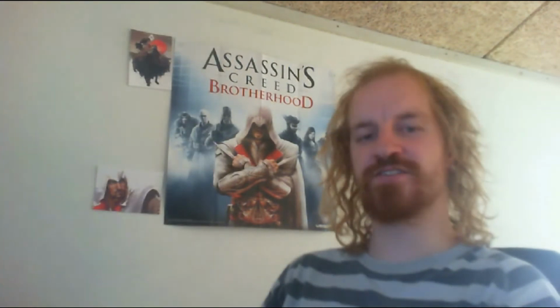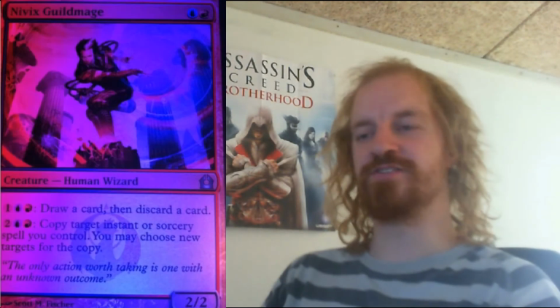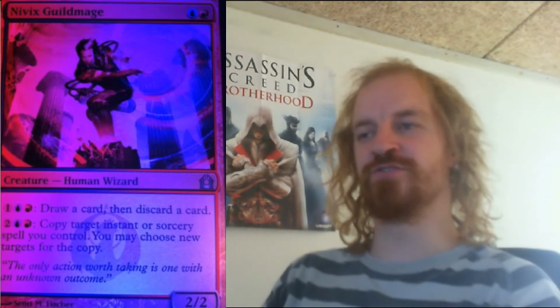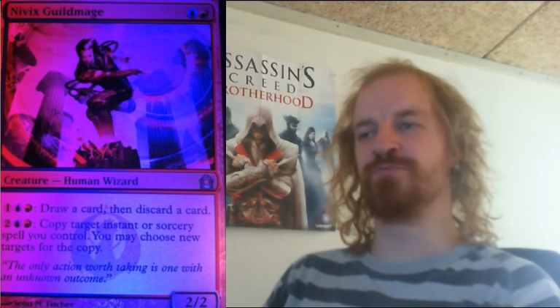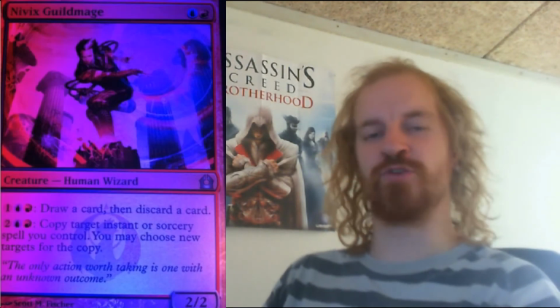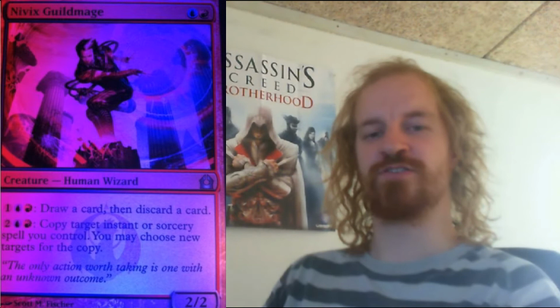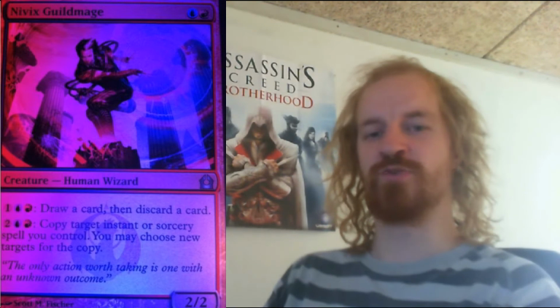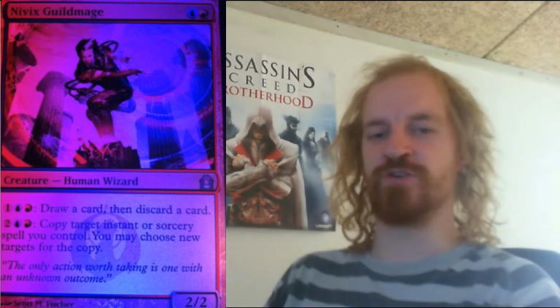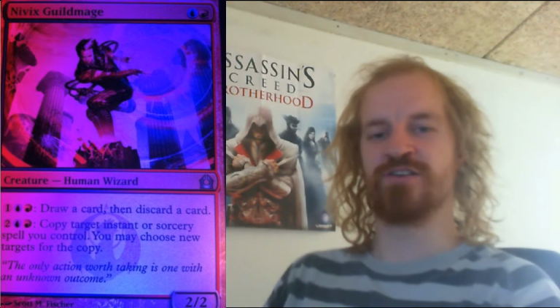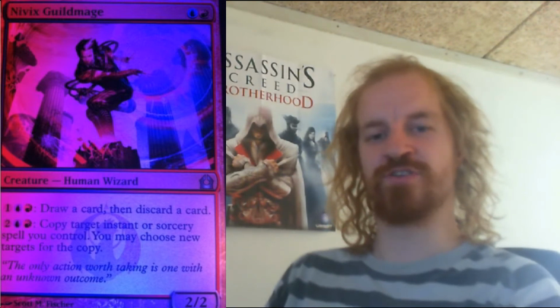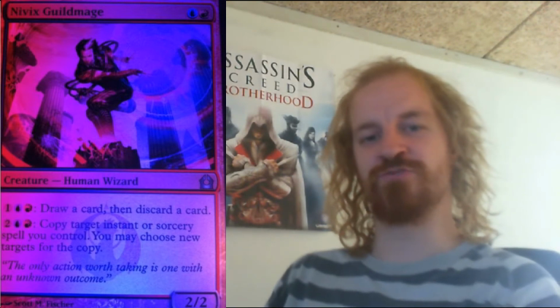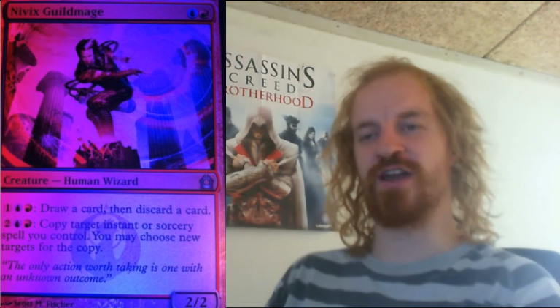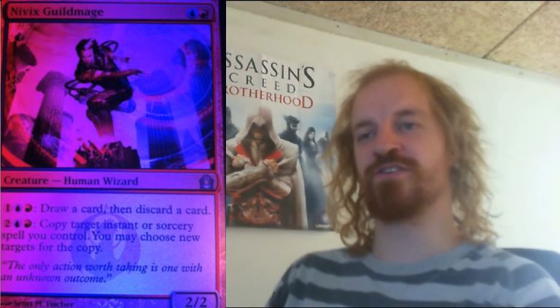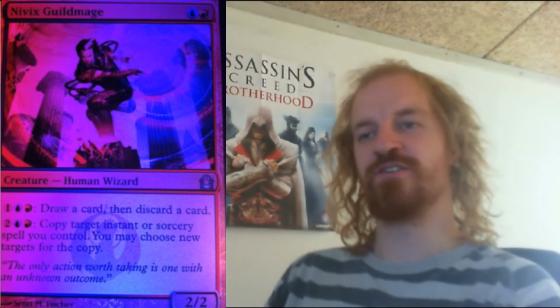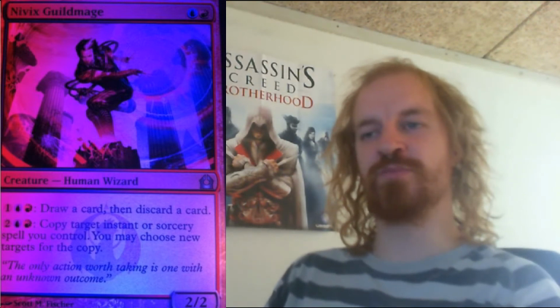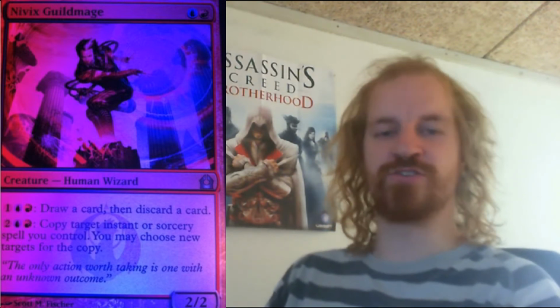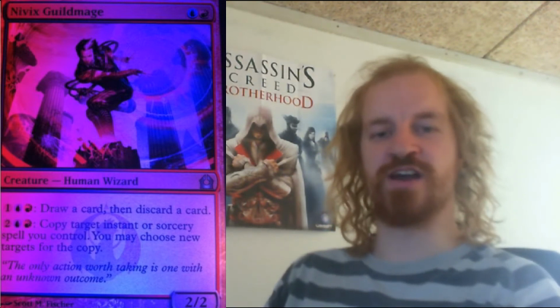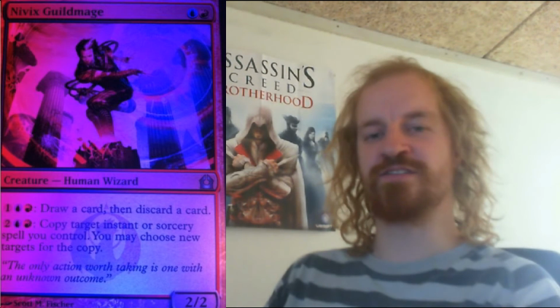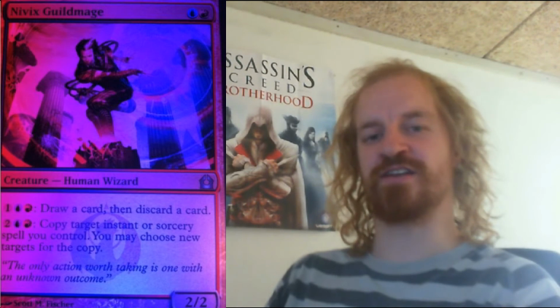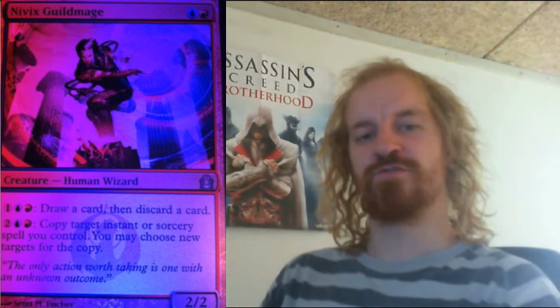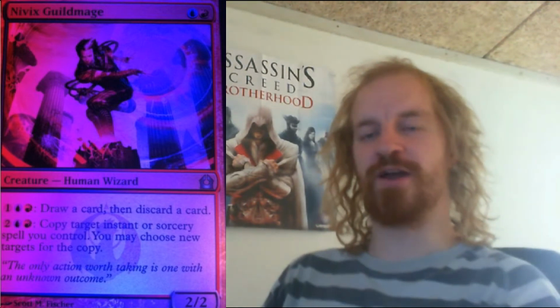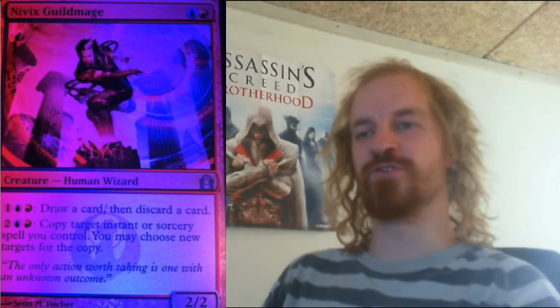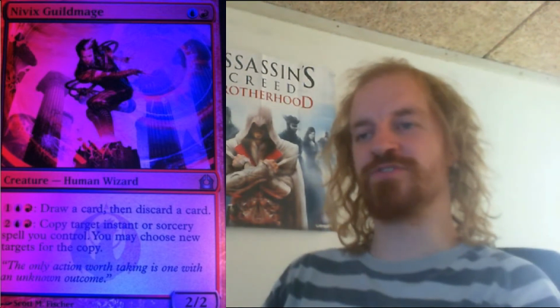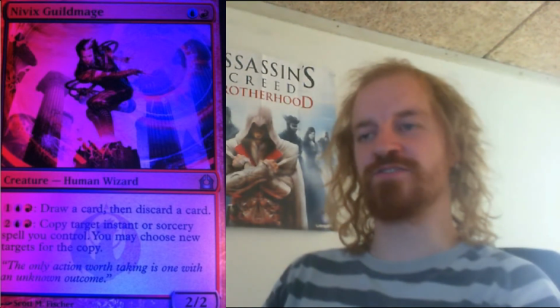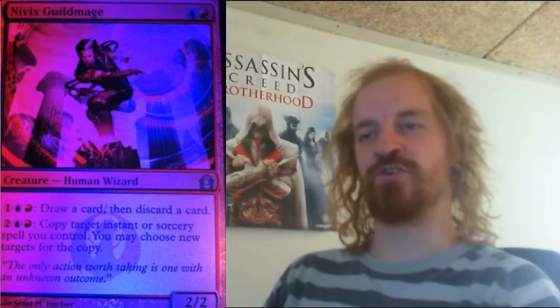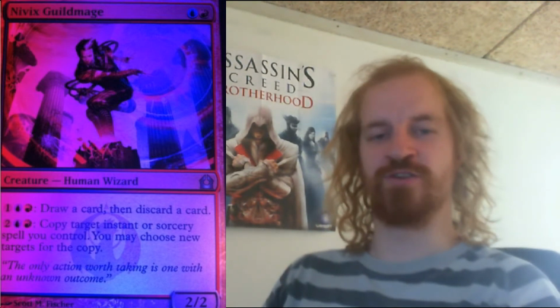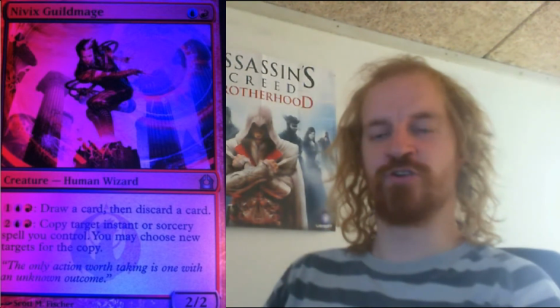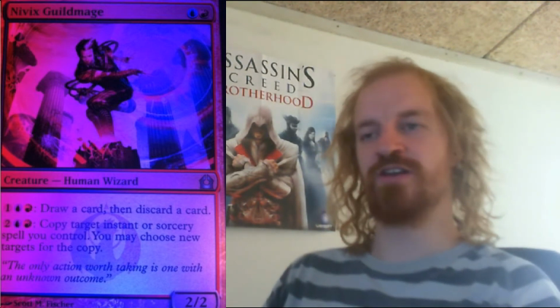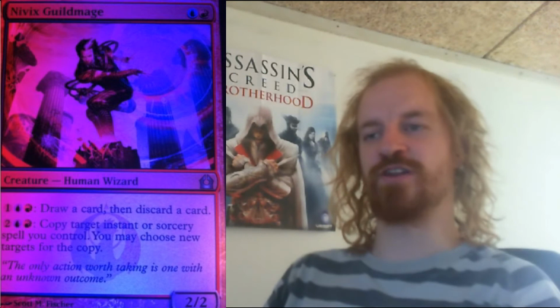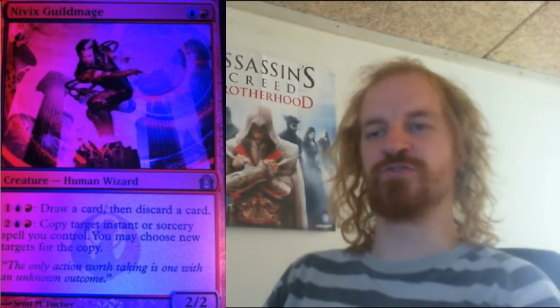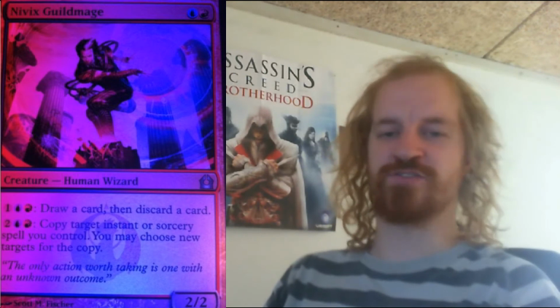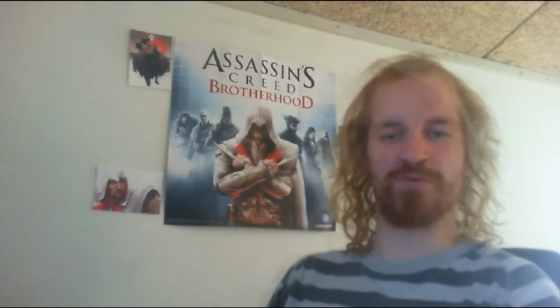Izzet Guild Mage is a 2/2 blue and red human wizard creature which costs you 2 mana to cast. For 3 mana you can draw a card and then discard a card. For 4 mana you can copy target instant or sorcery spell you control, and then you can choose new targets for the copy.